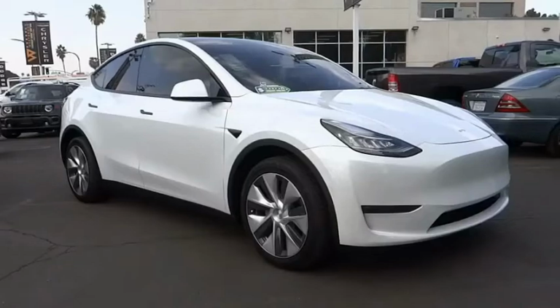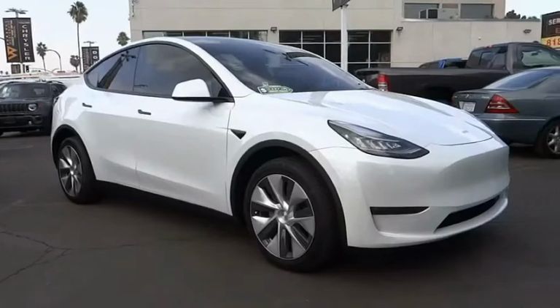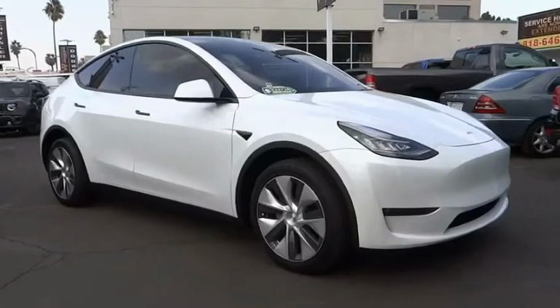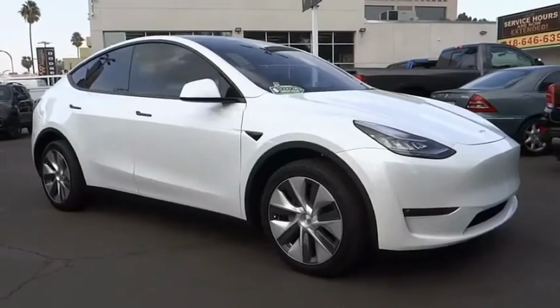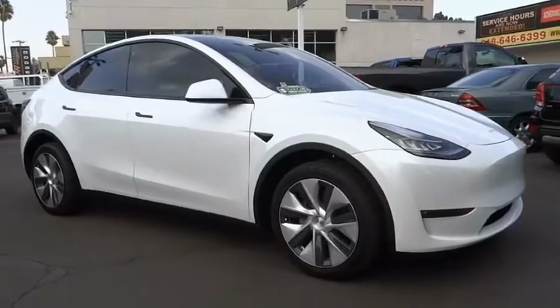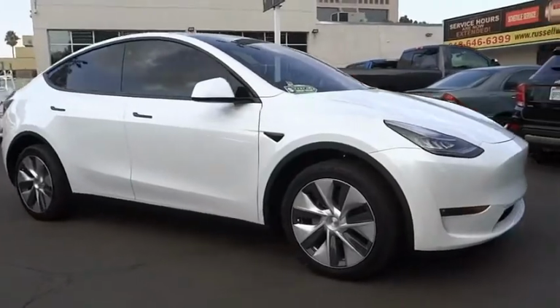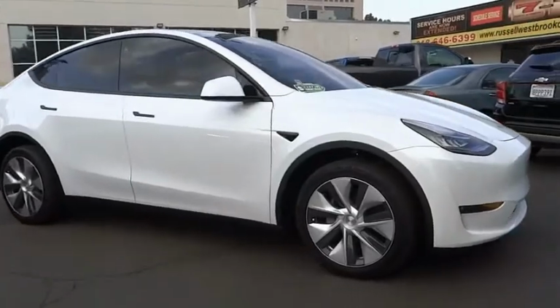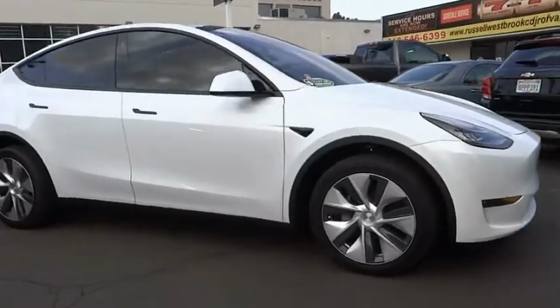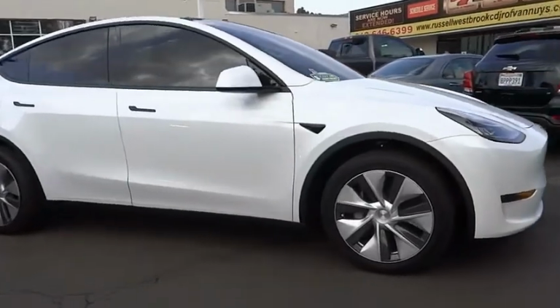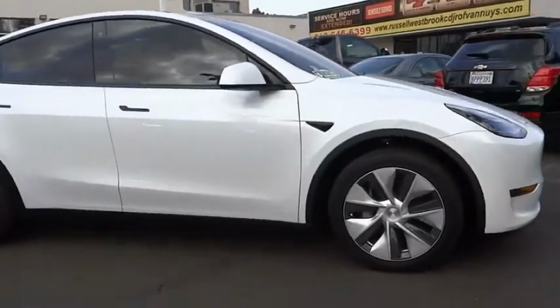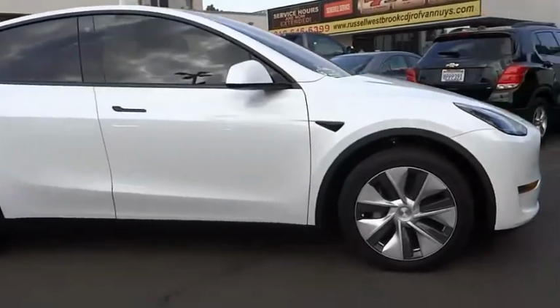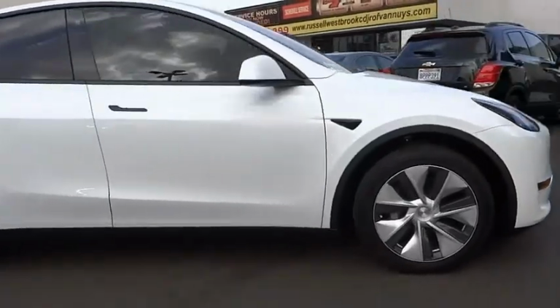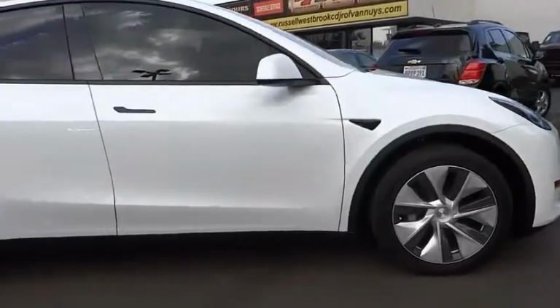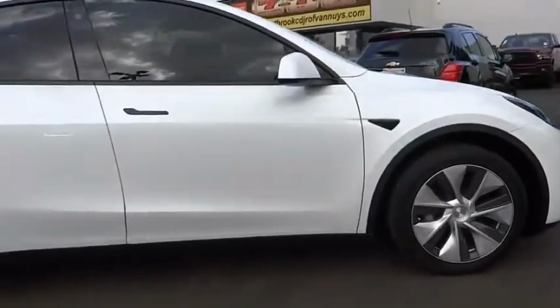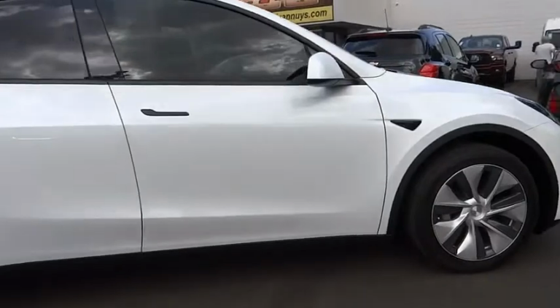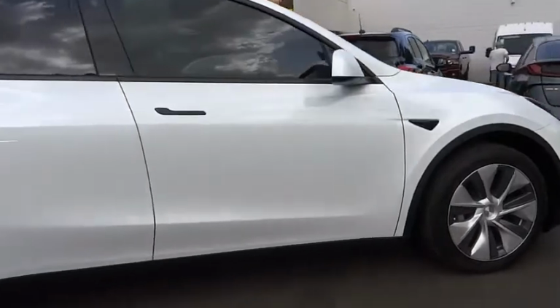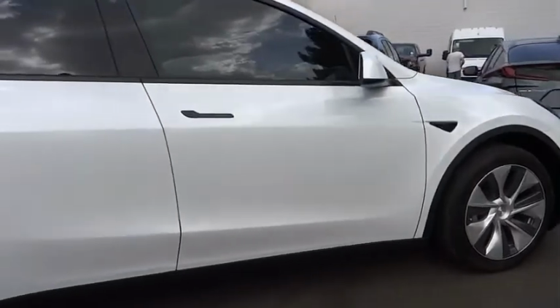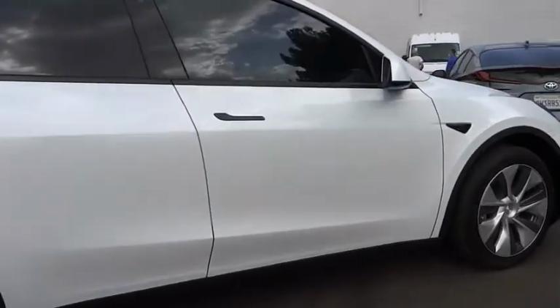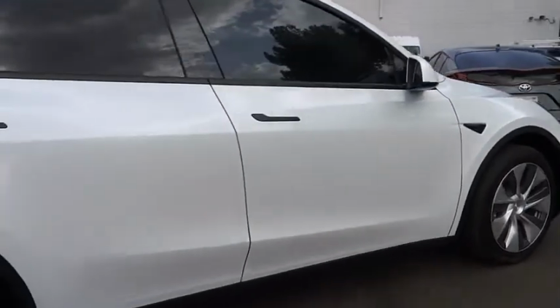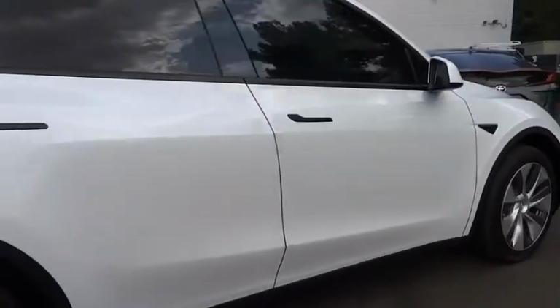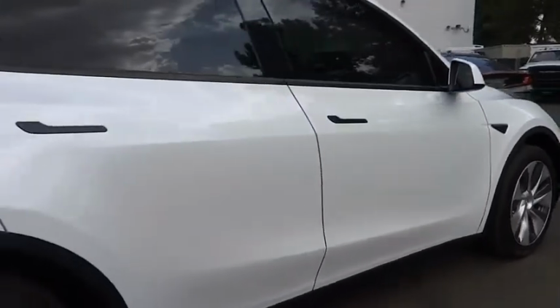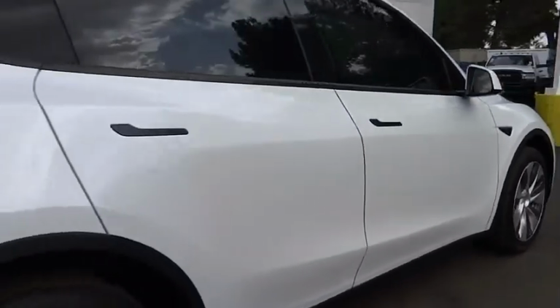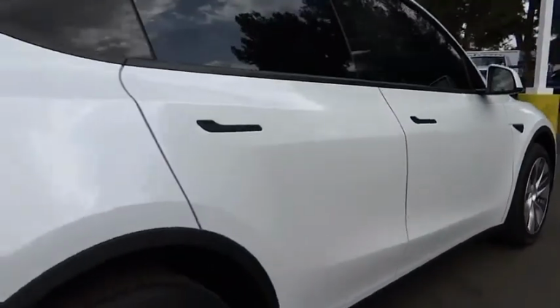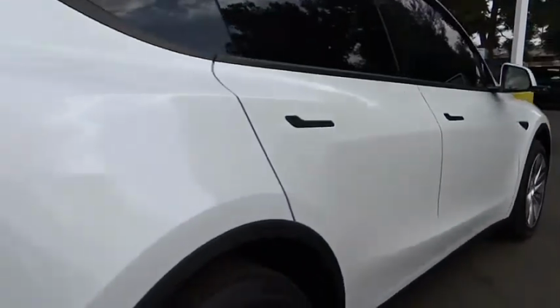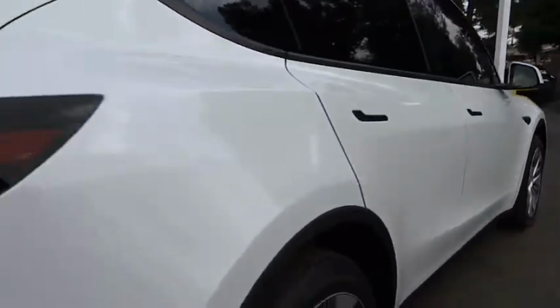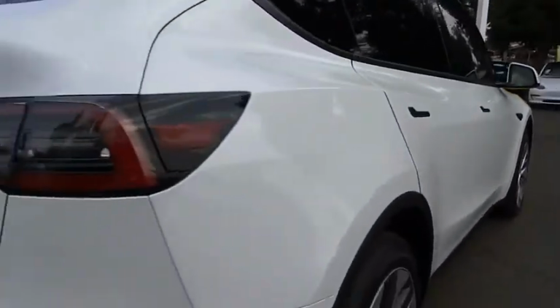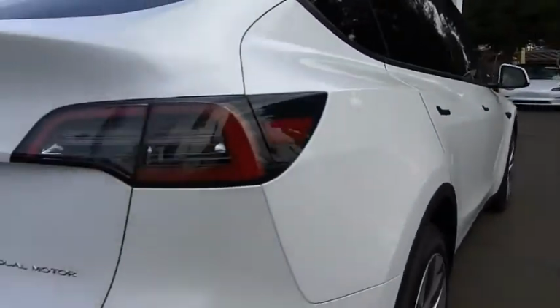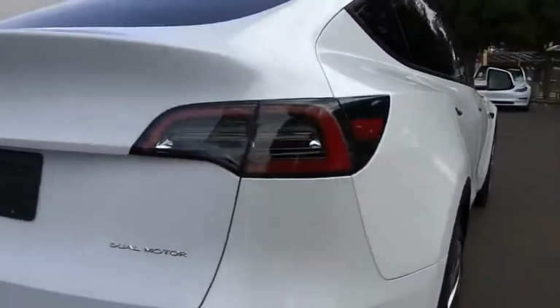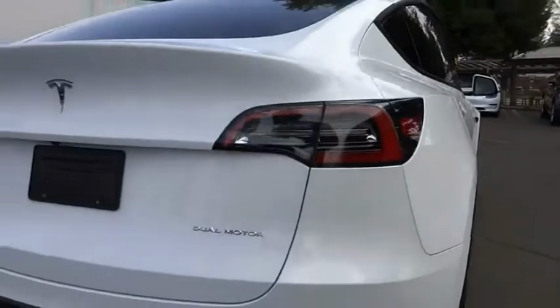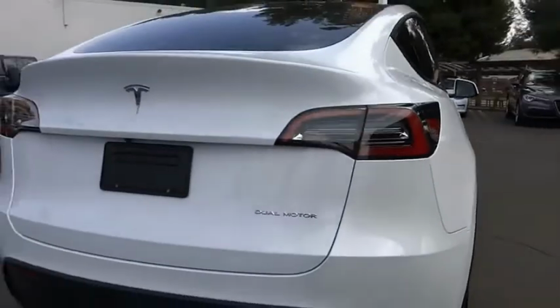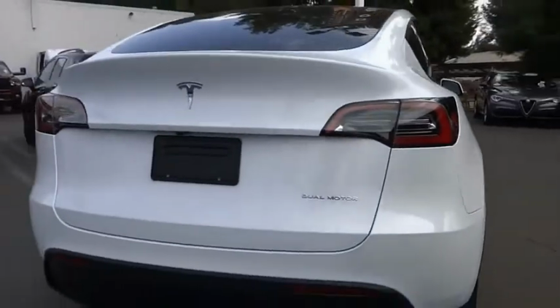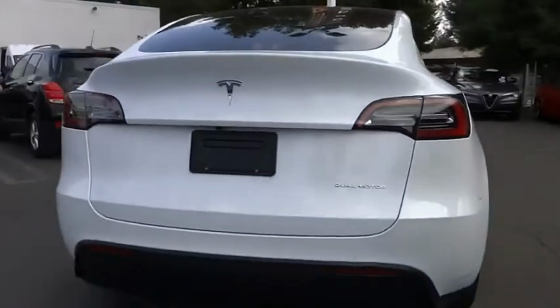Pick up this great vehicle, which is available today. This could be the one you've been searching for. Contact the dealer today and get behind the wheel today. This vehicle has less than 3,000 miles.